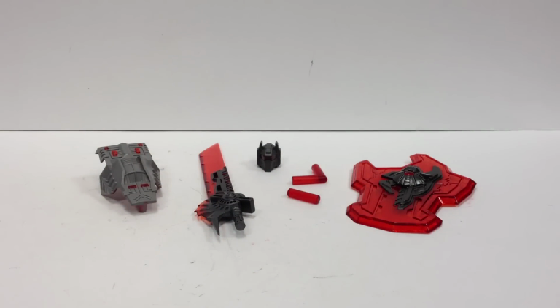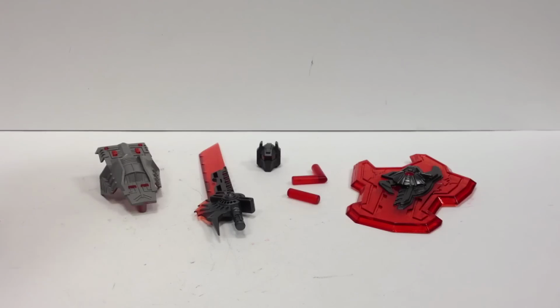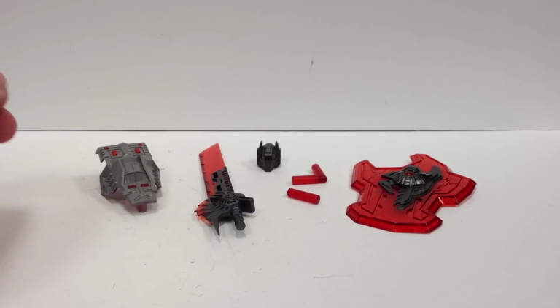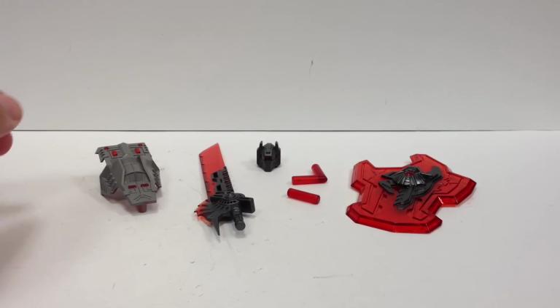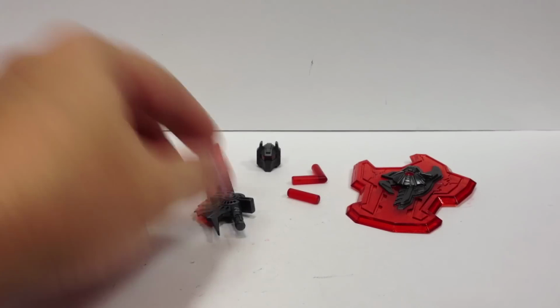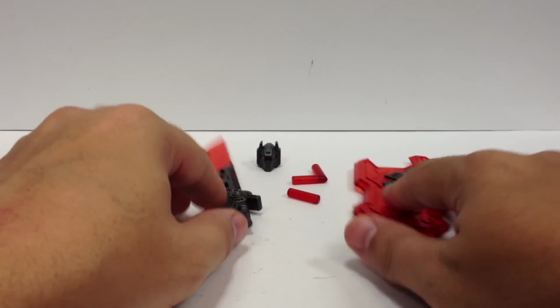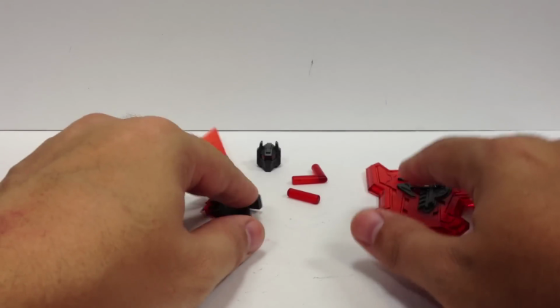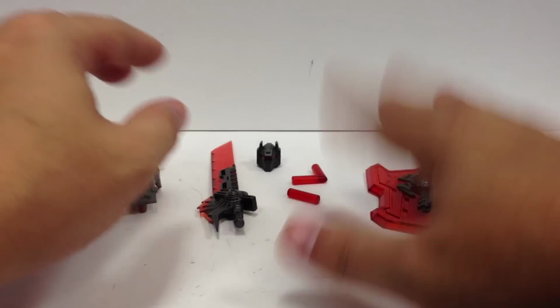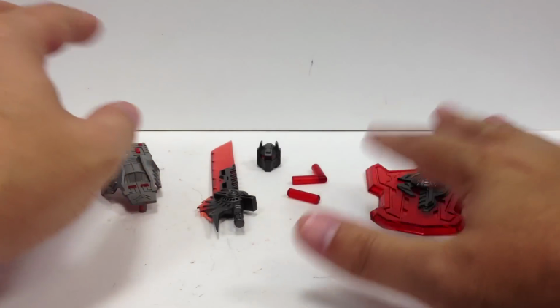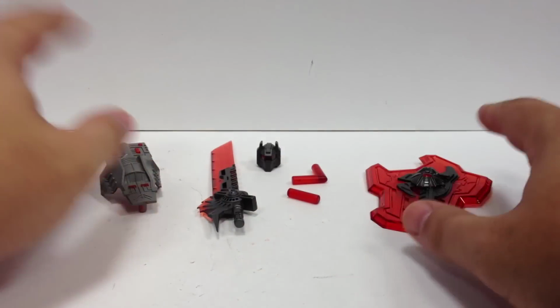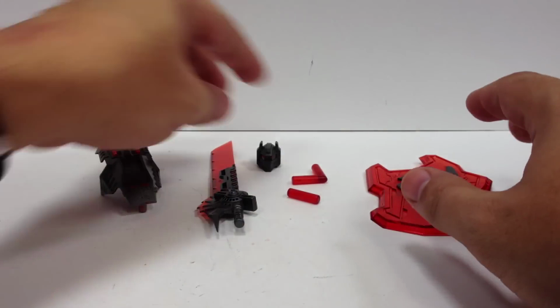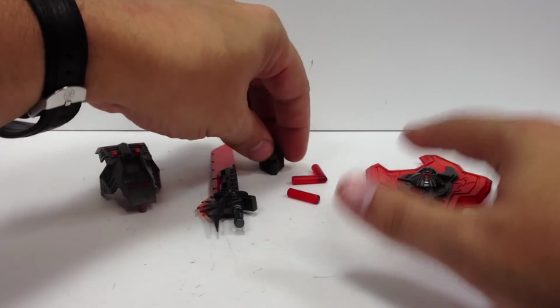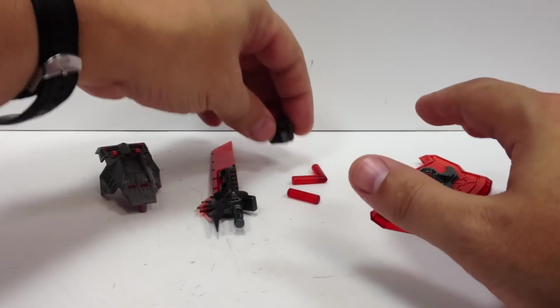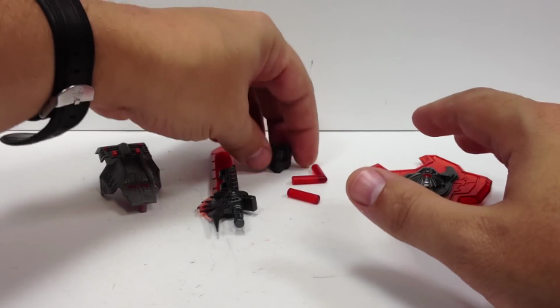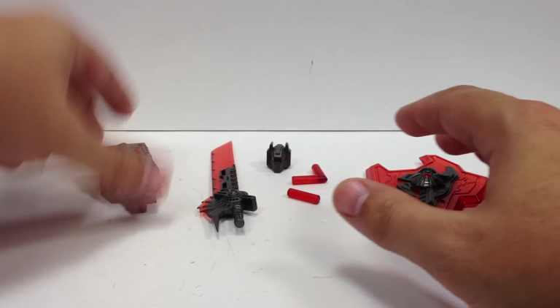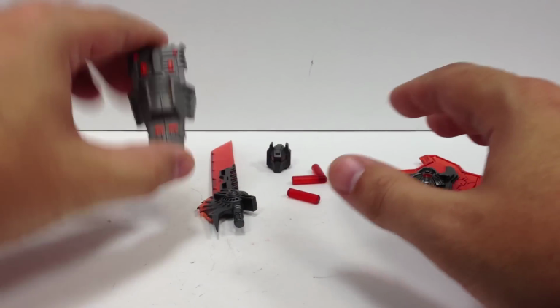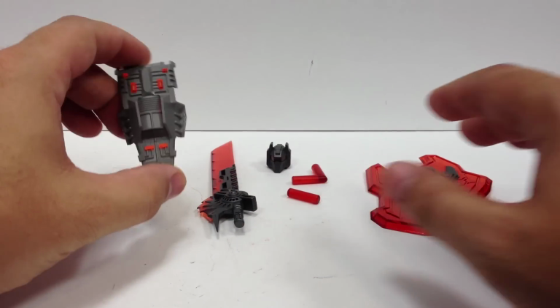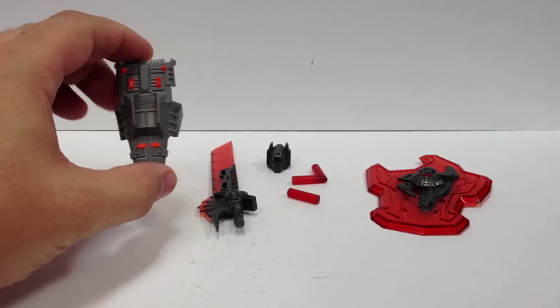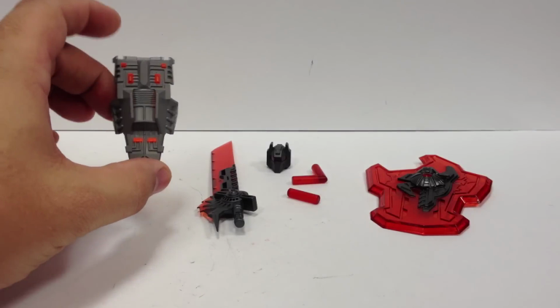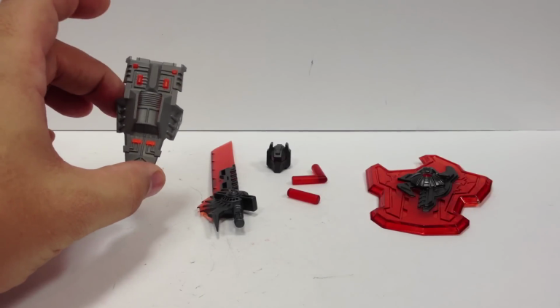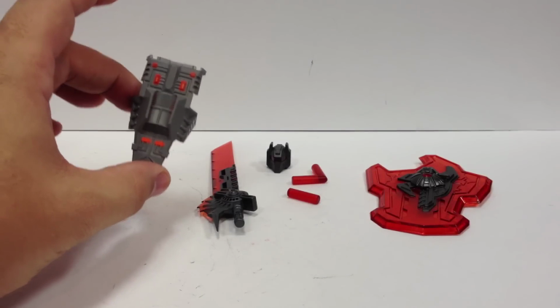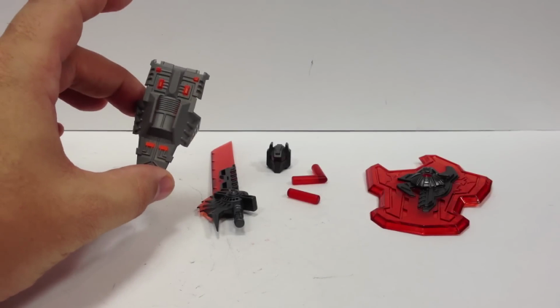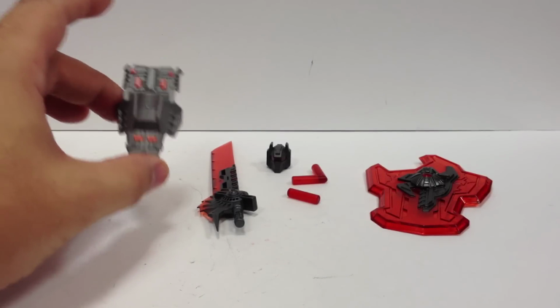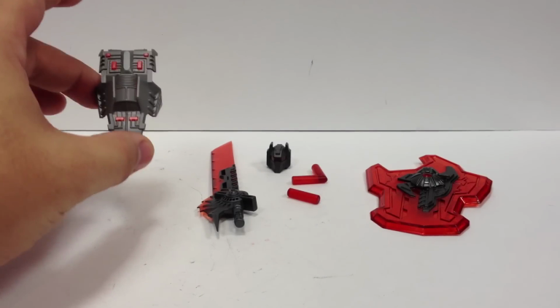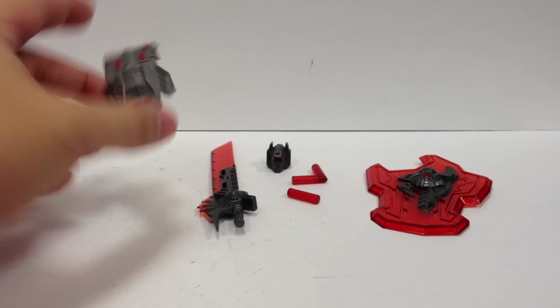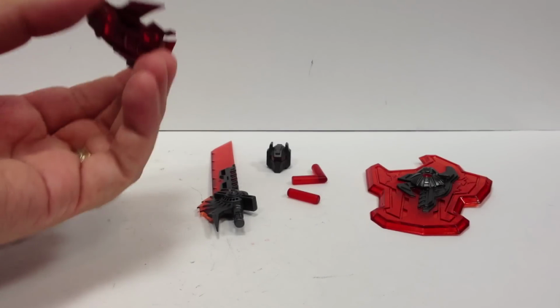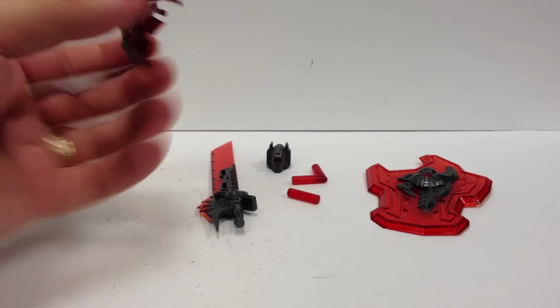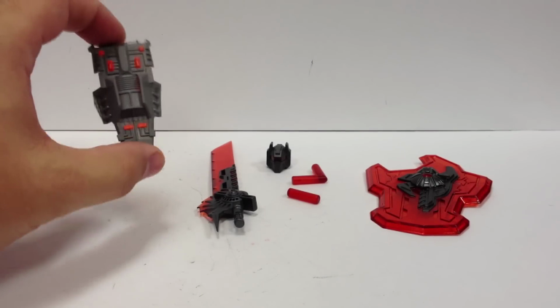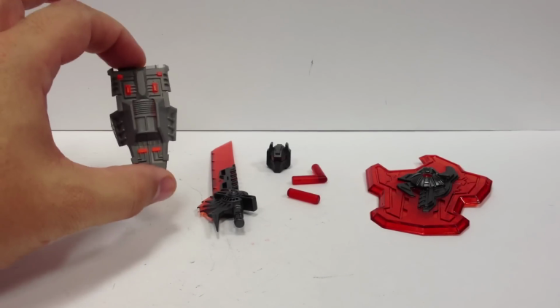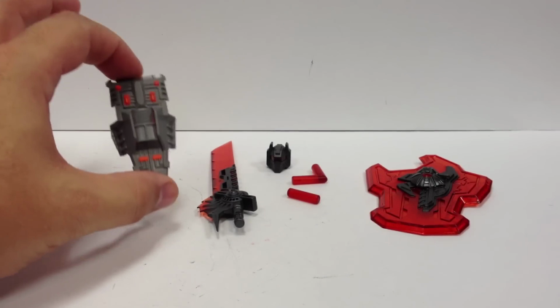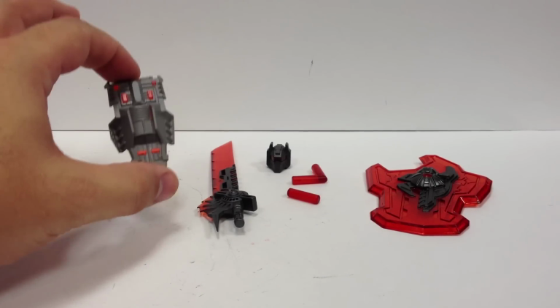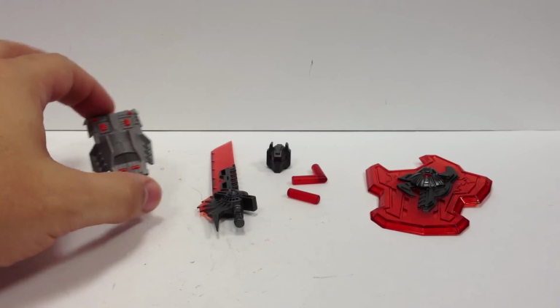Basically what you're getting here is a new sword and shield, some attachment pieces, a new head, and a new little stomach cover for Grimlock in Alt Mode.